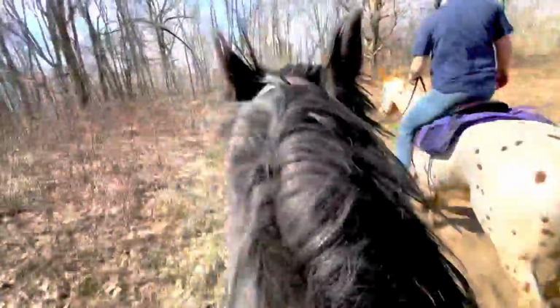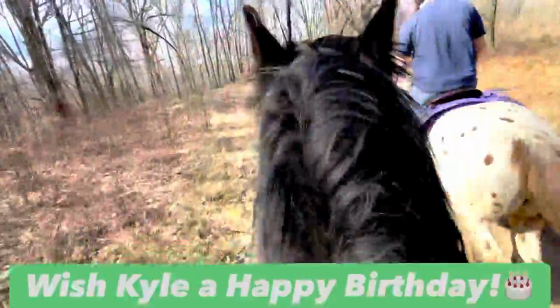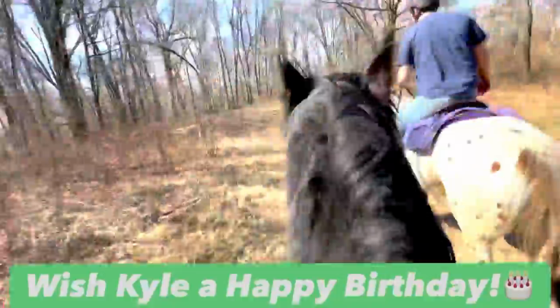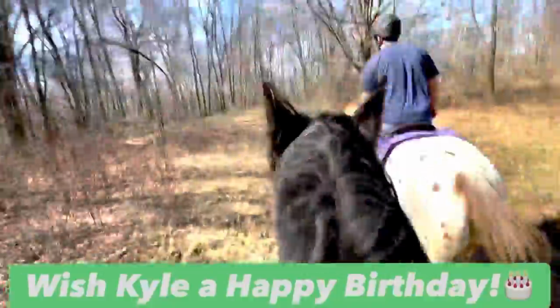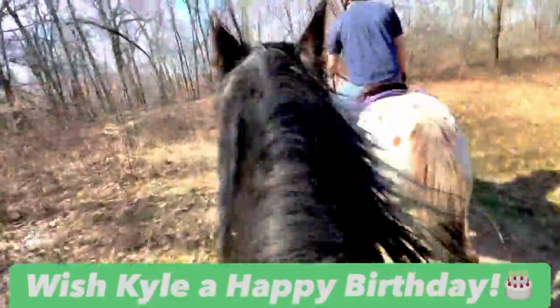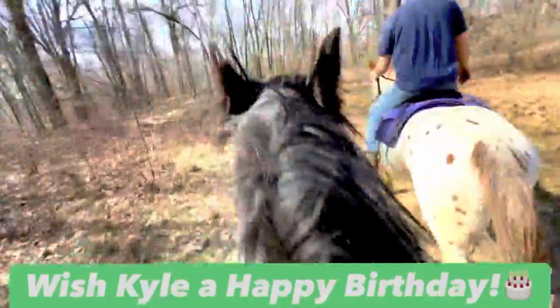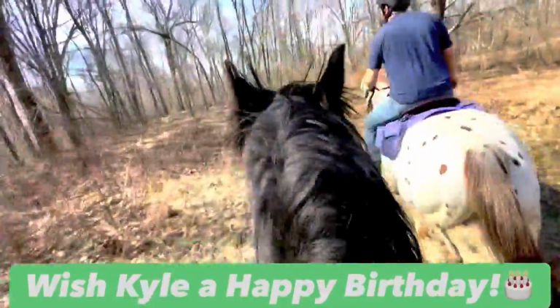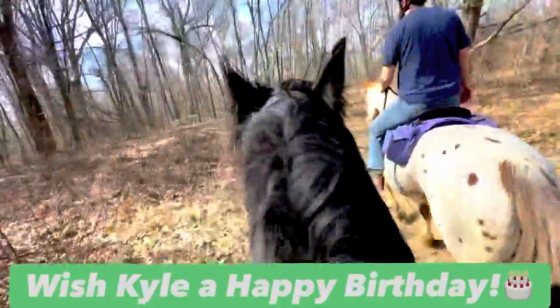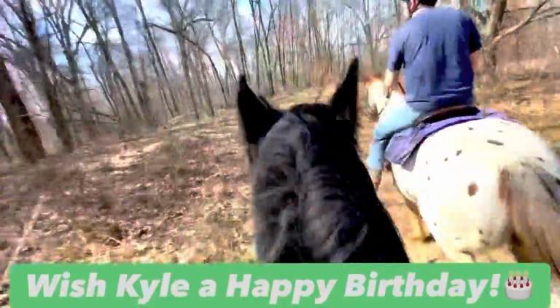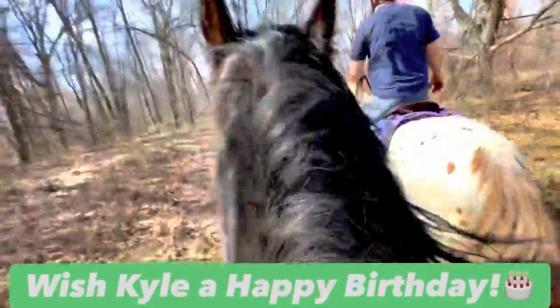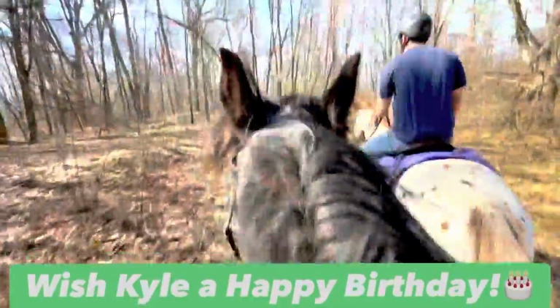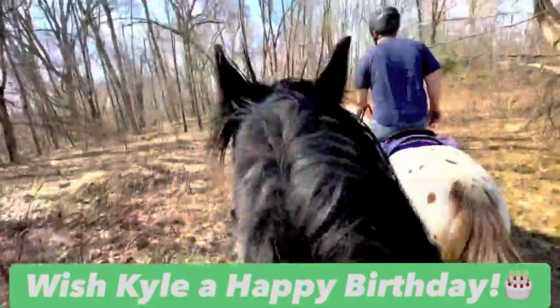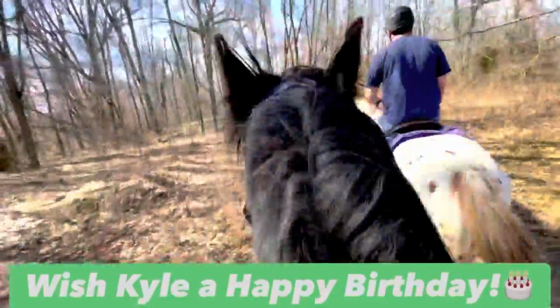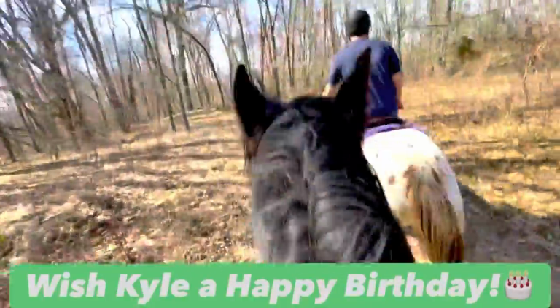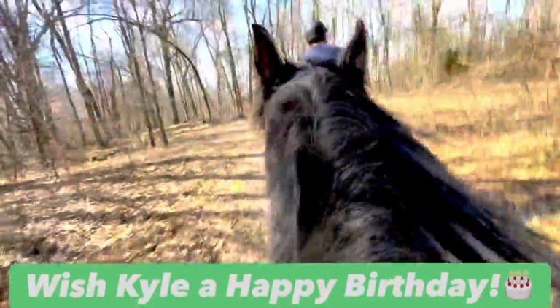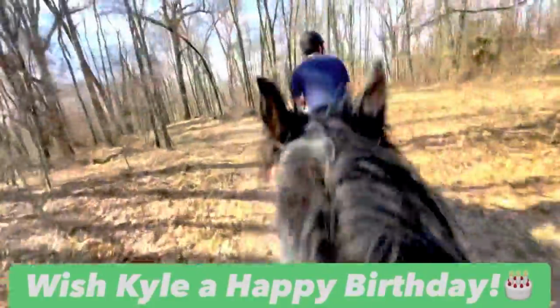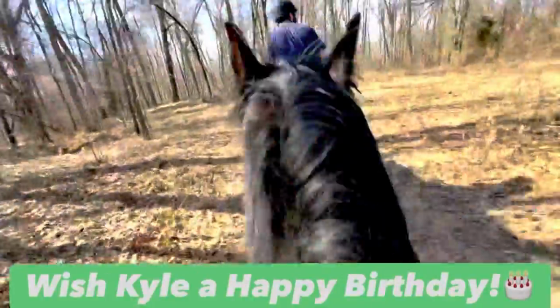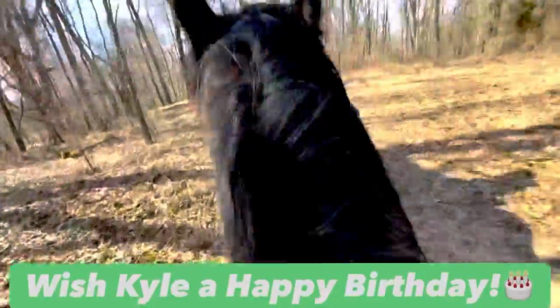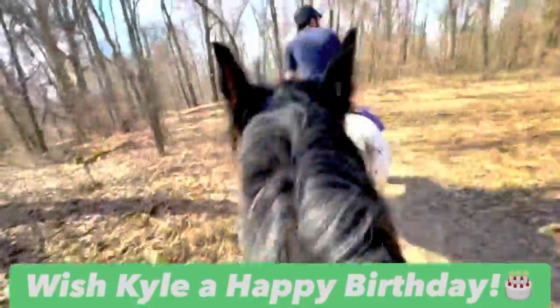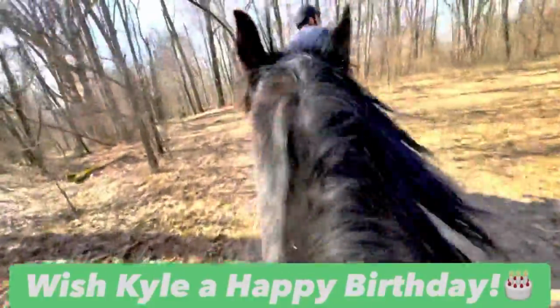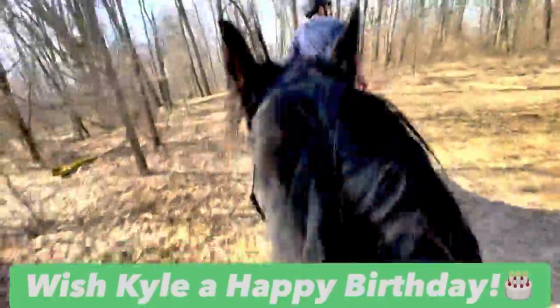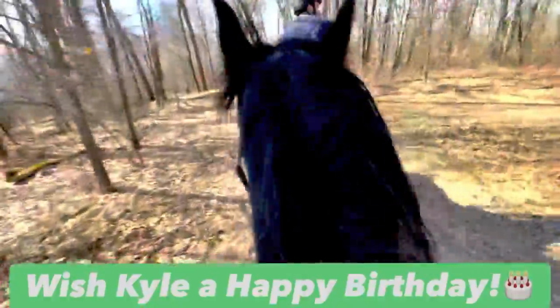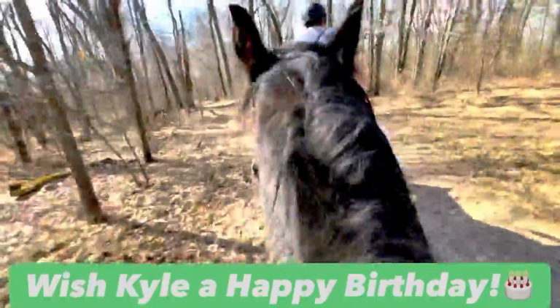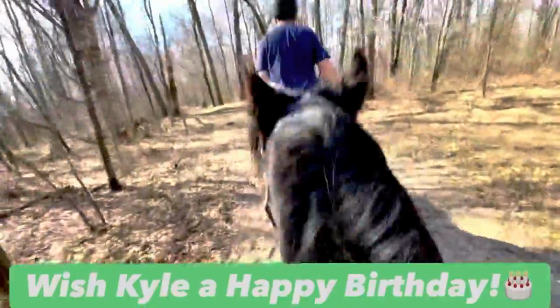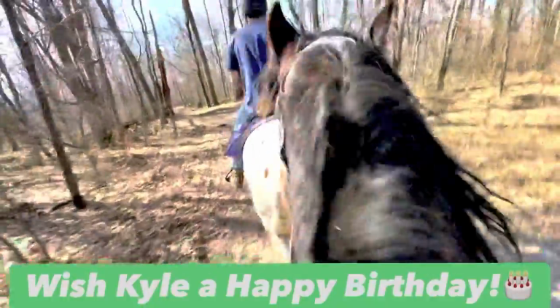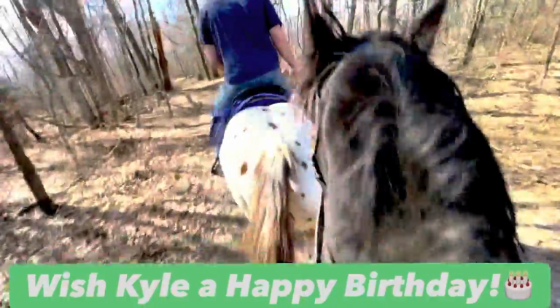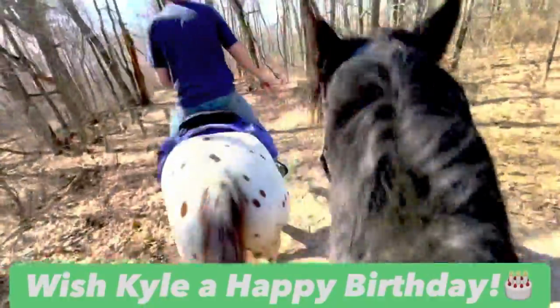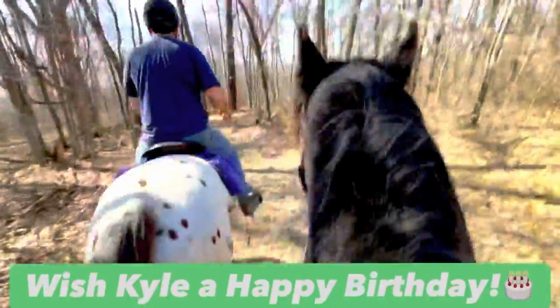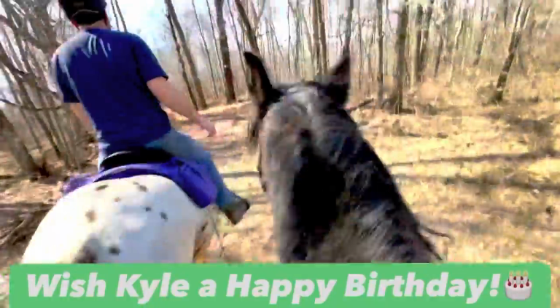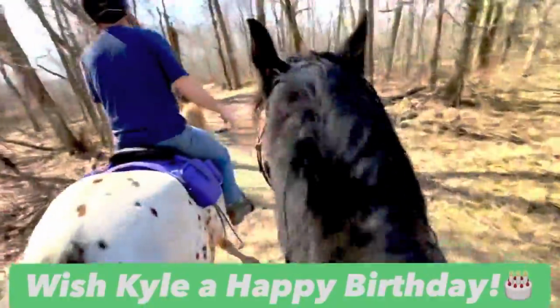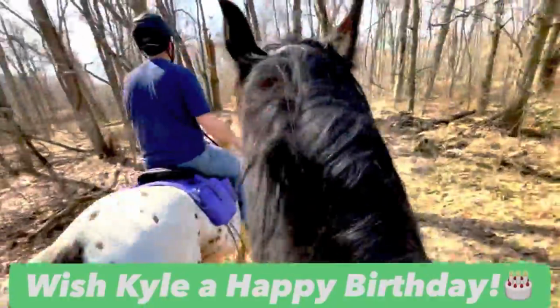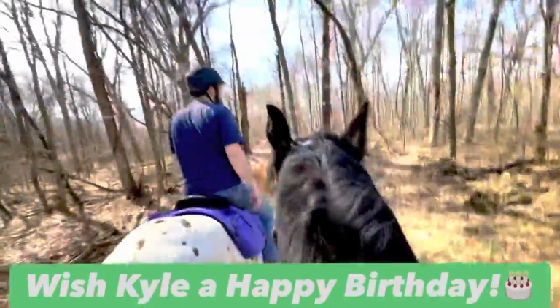Also horse lovers, it is Kyle's birthday today and he was nice enough to go trail riding, so if you could leave him a happy birthday wish in the comments we'd really appreciate it!